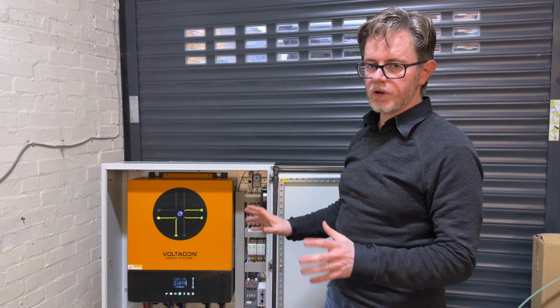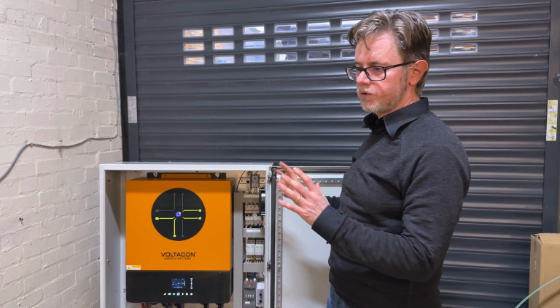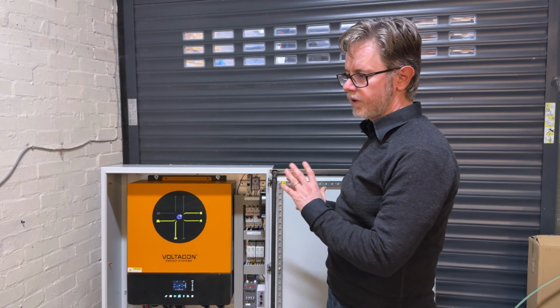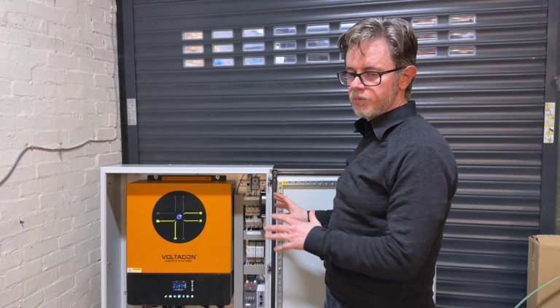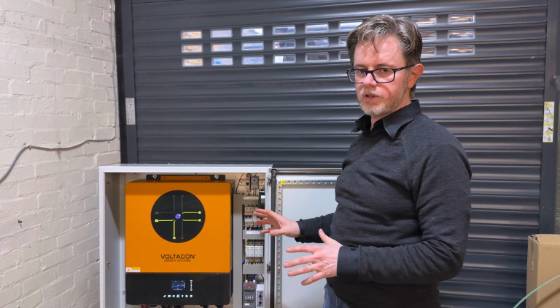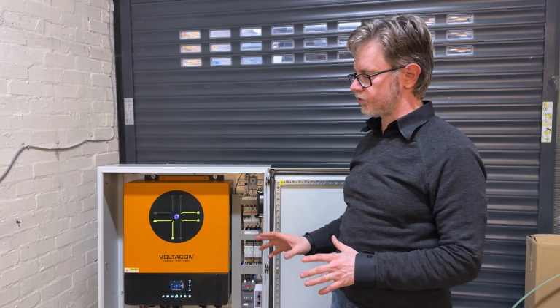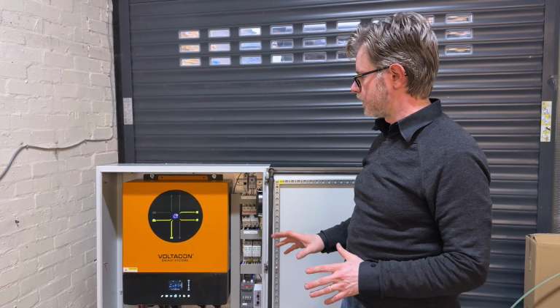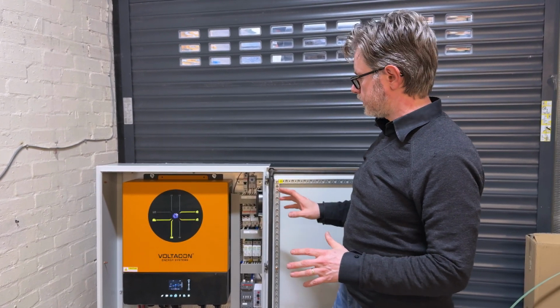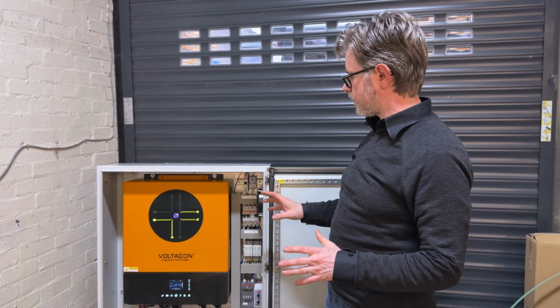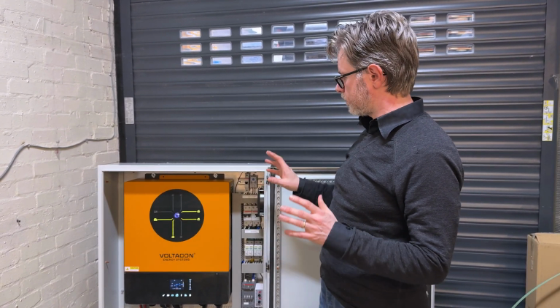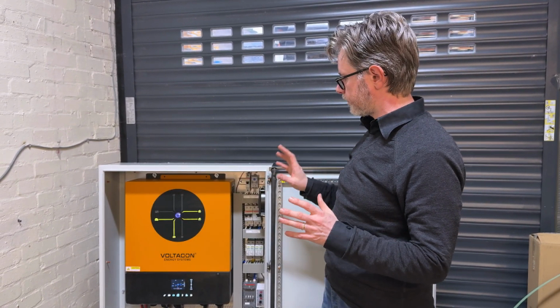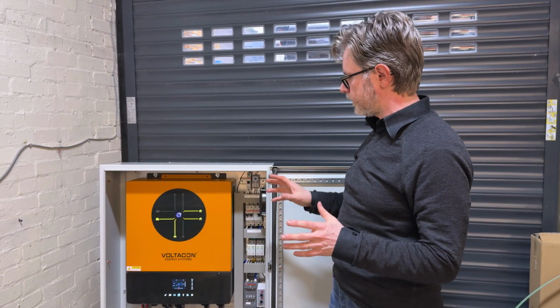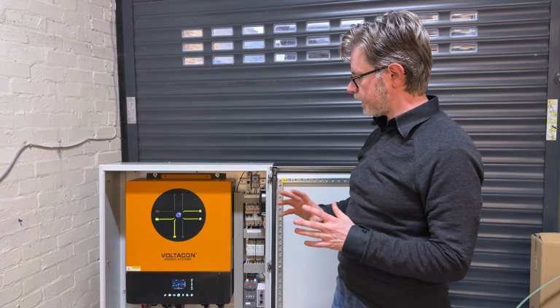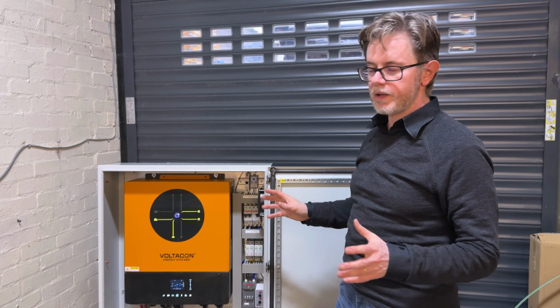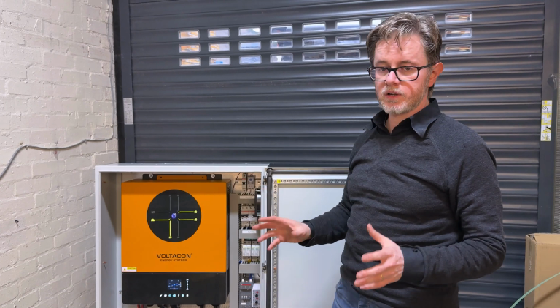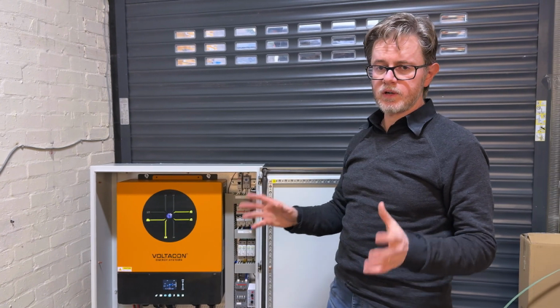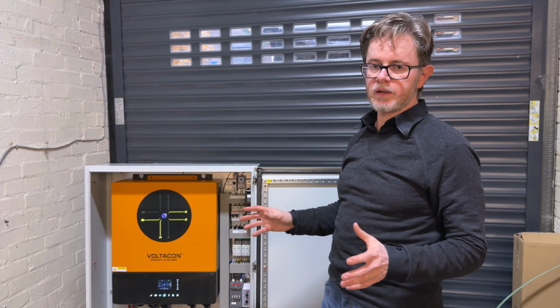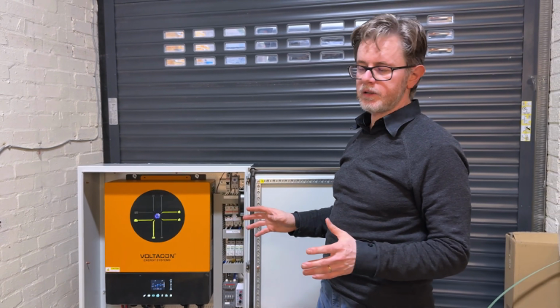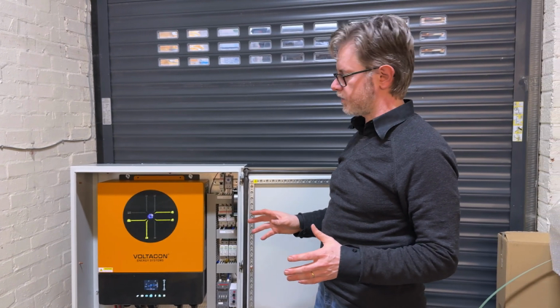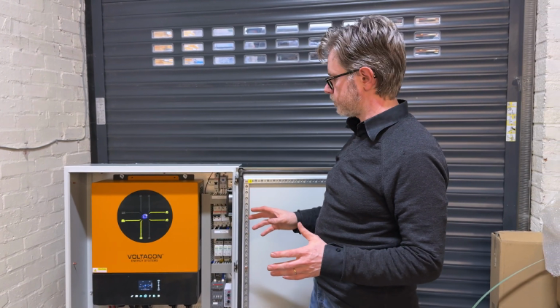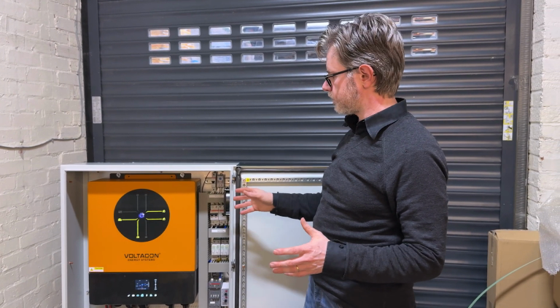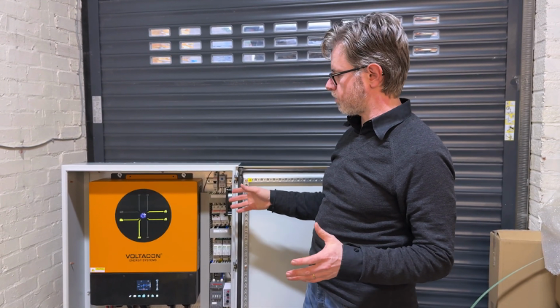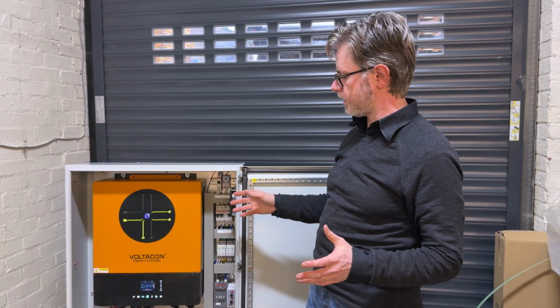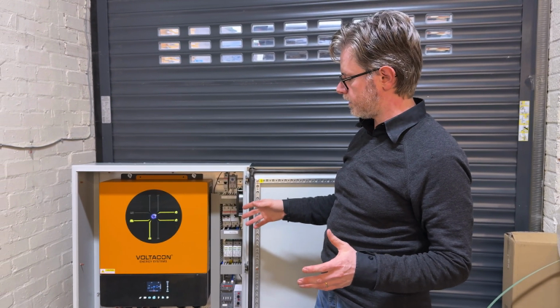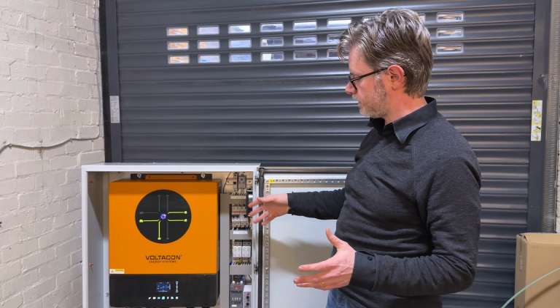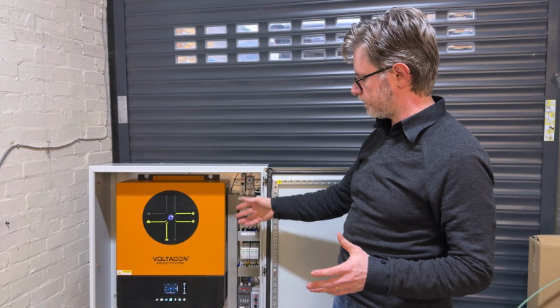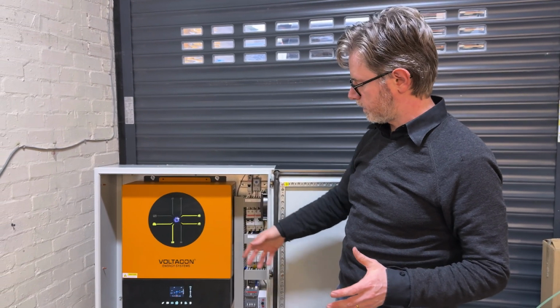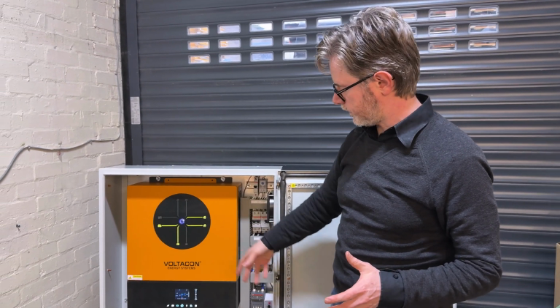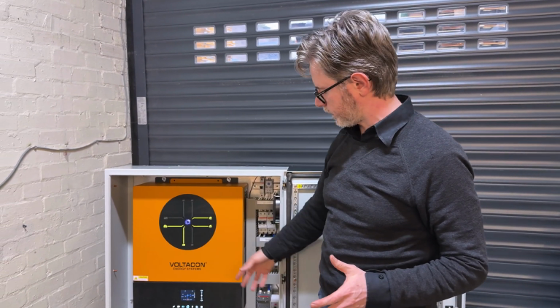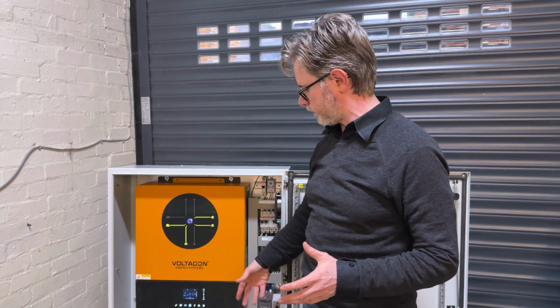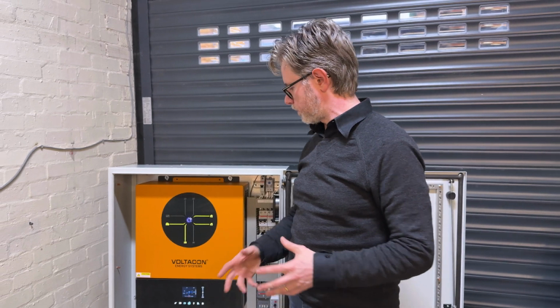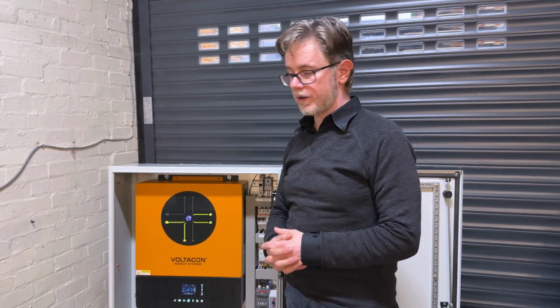You don't have to do any modifications. It is our only true plug and play device because it doesn't require any detailed wiring.